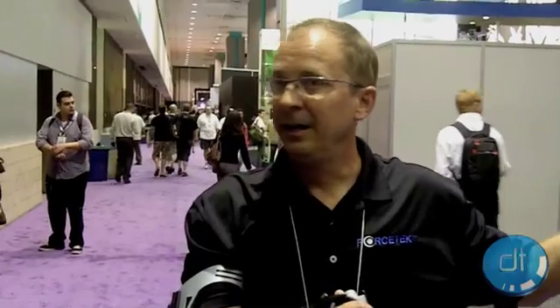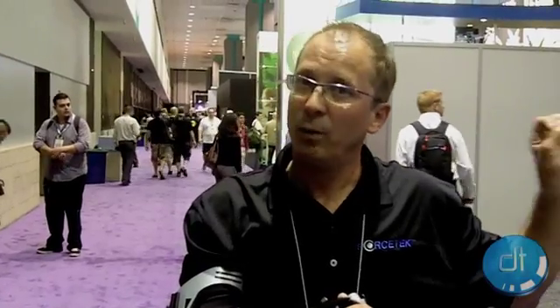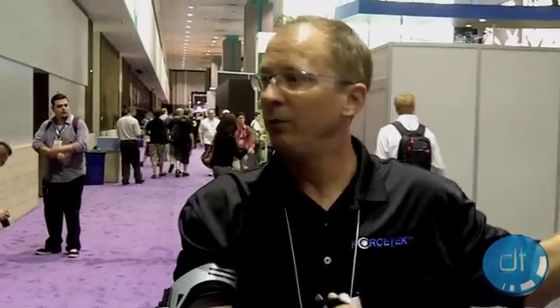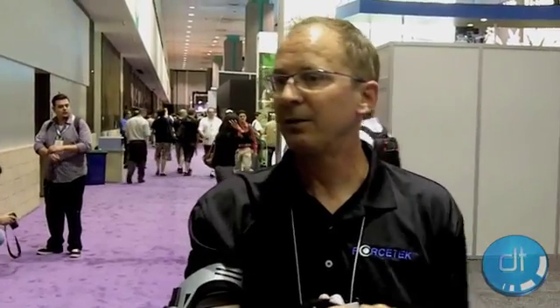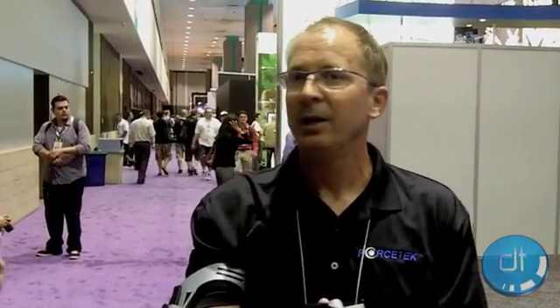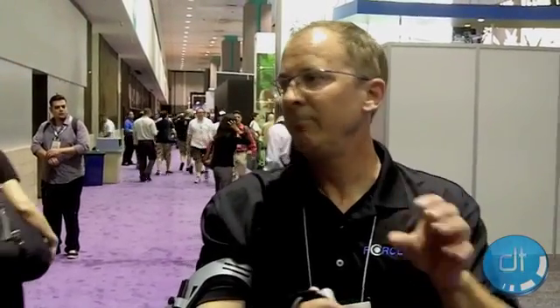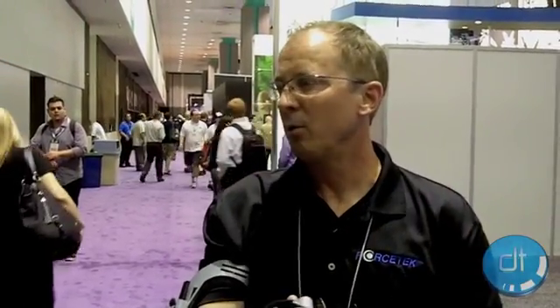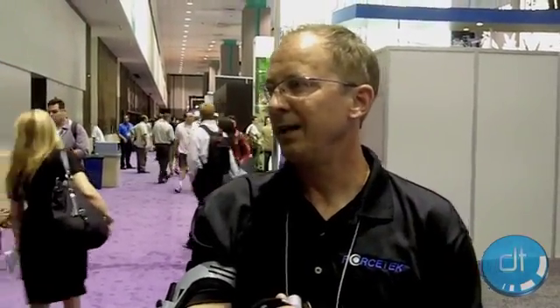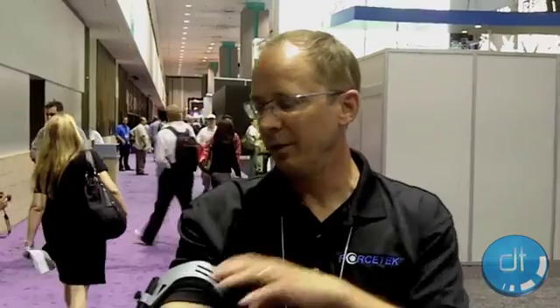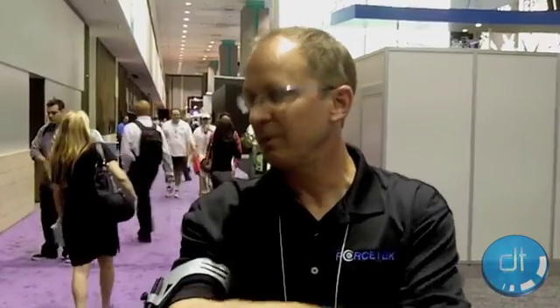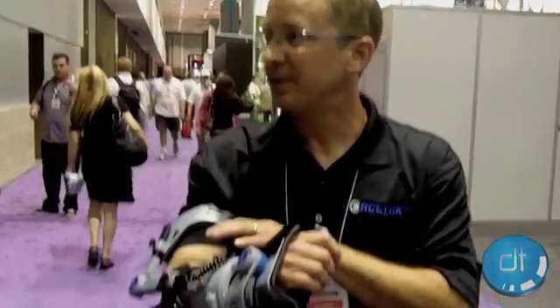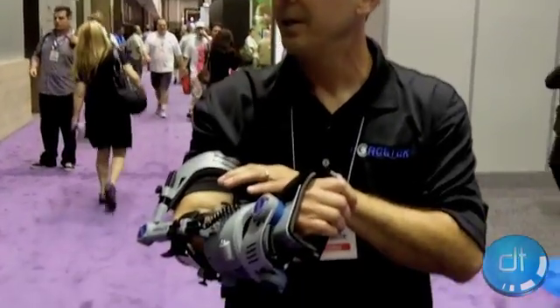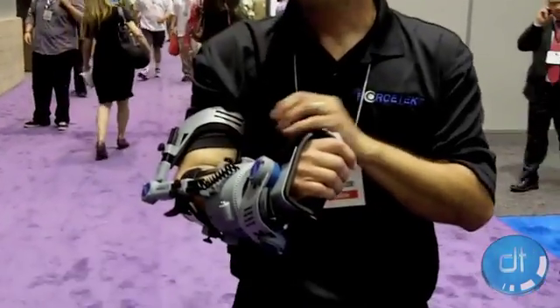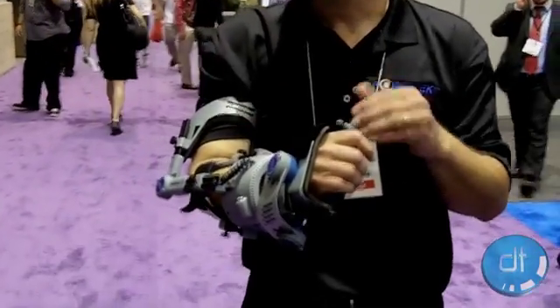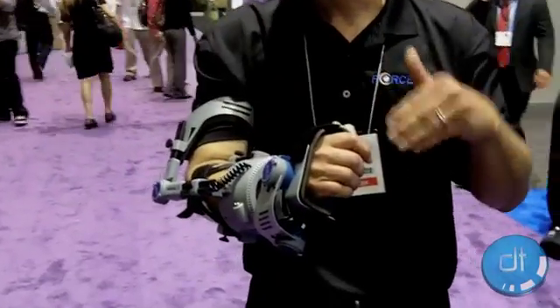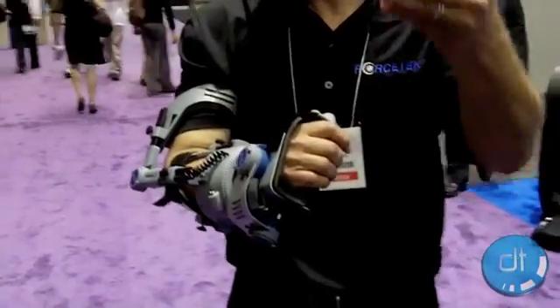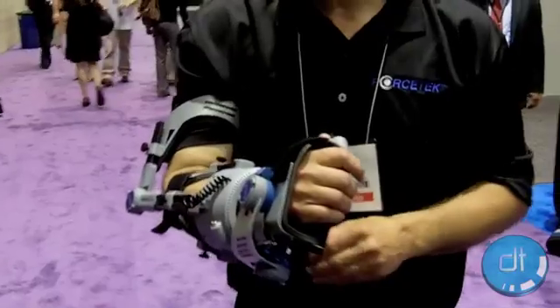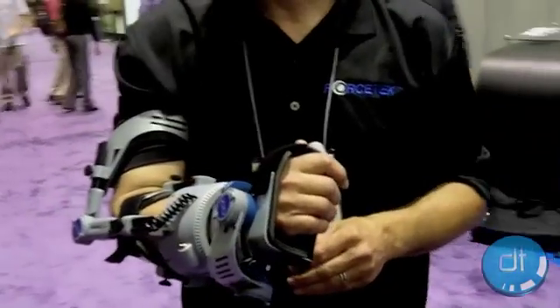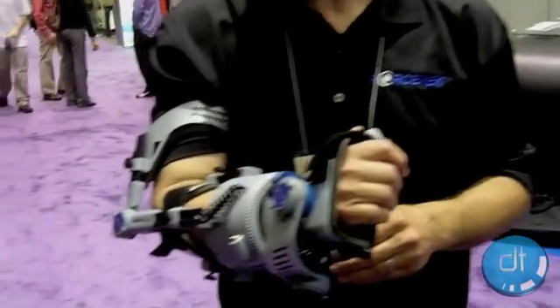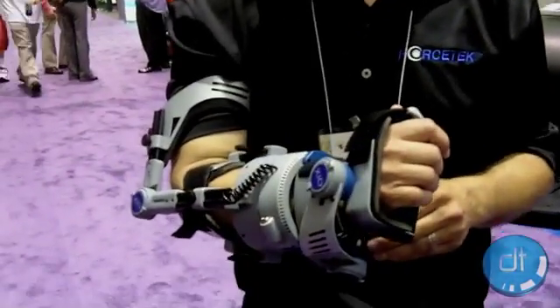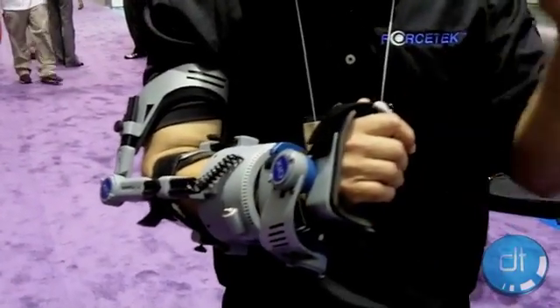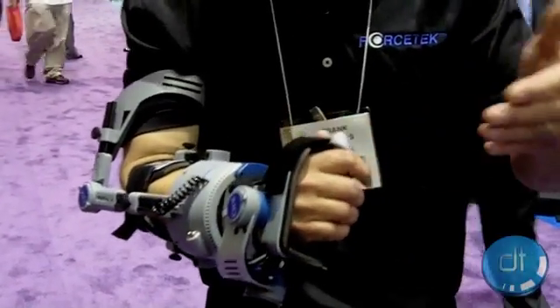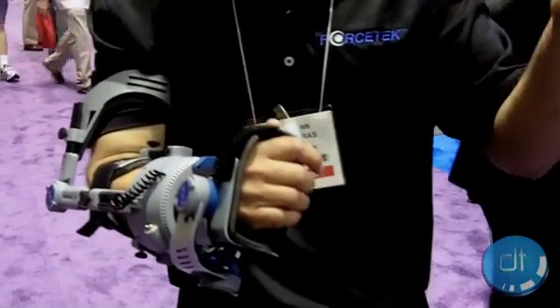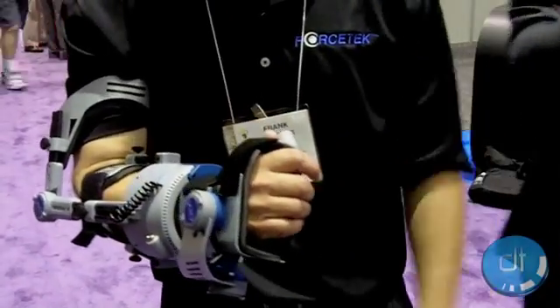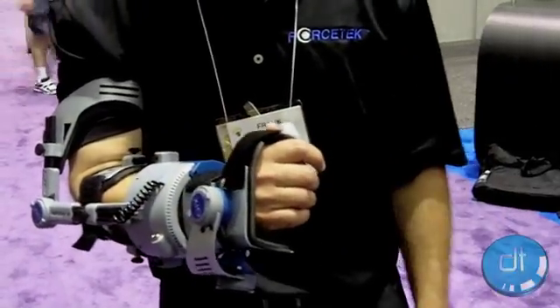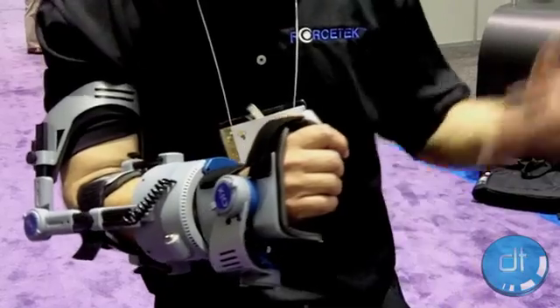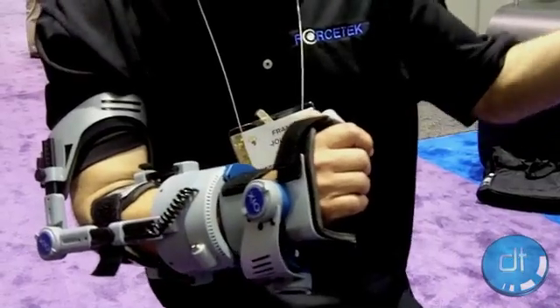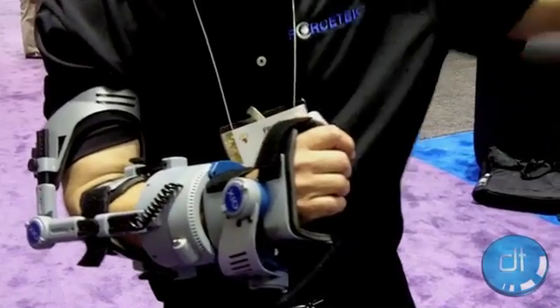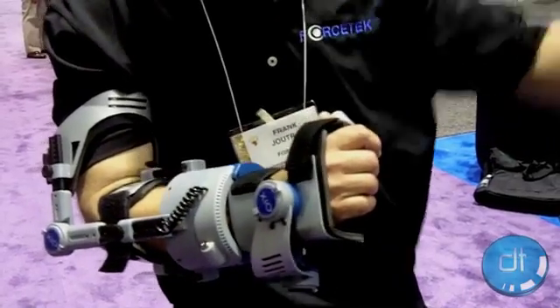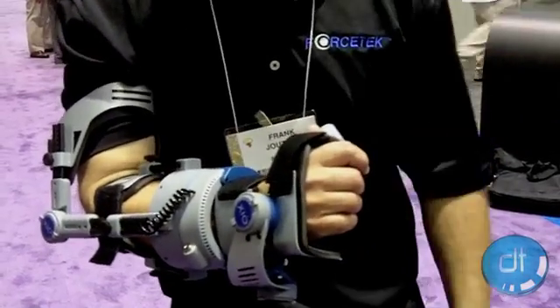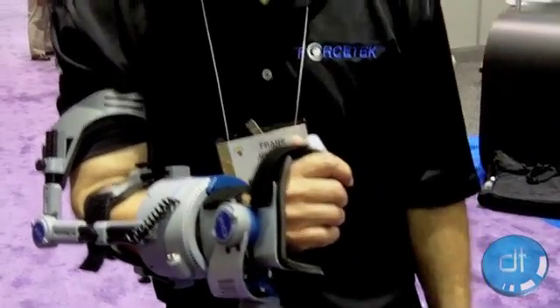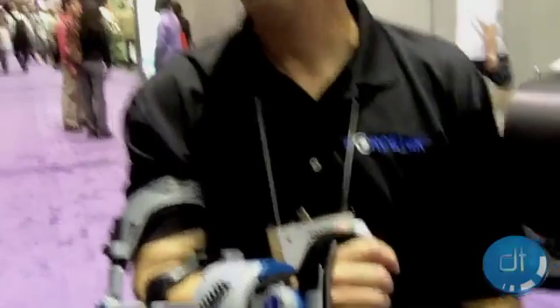And when you move the correct way, we reinforce that with a bit of resistance to train you on how to perform the correct function — no matter whether it be basketball, golf, flying, or playing Modern Warfare. You name it.